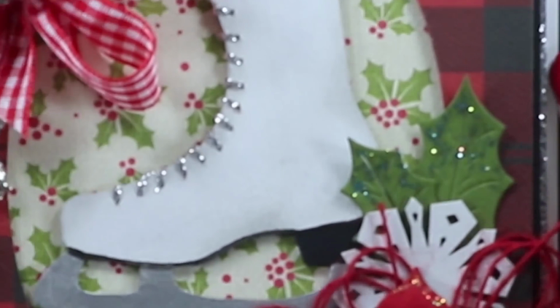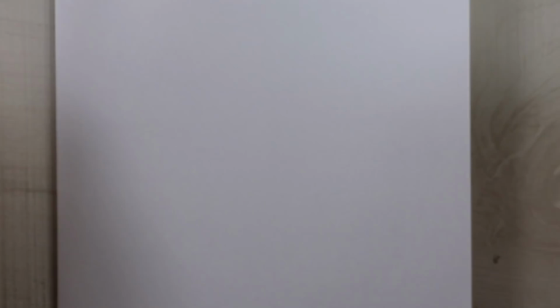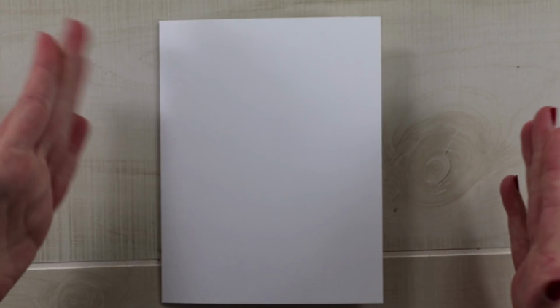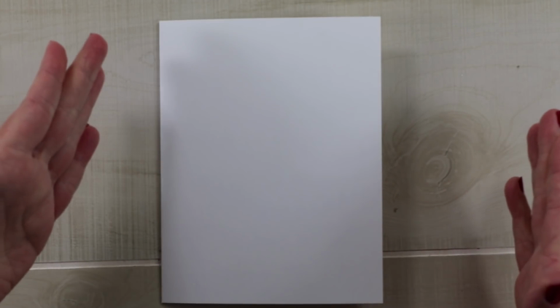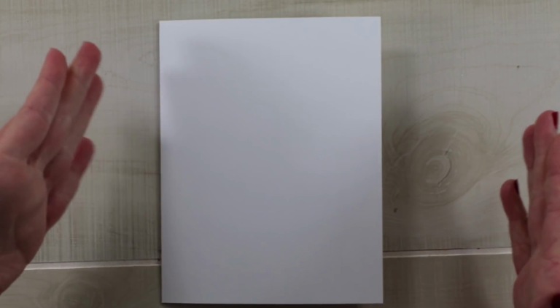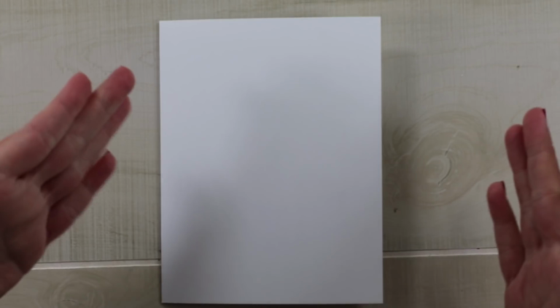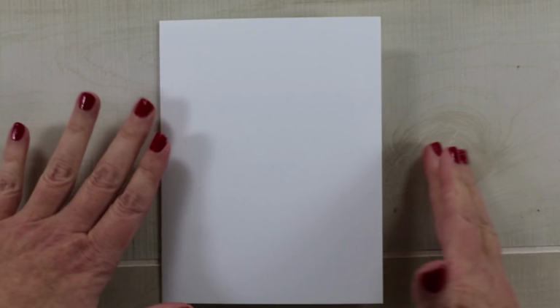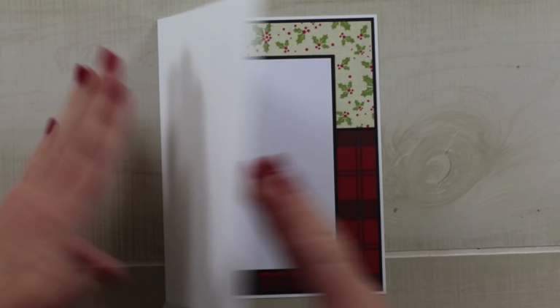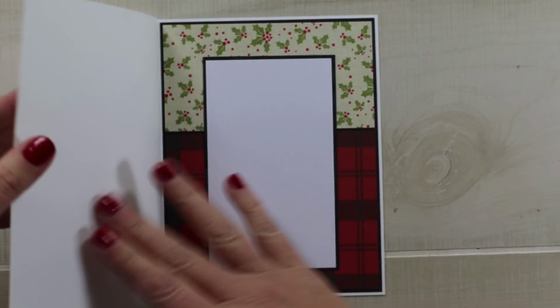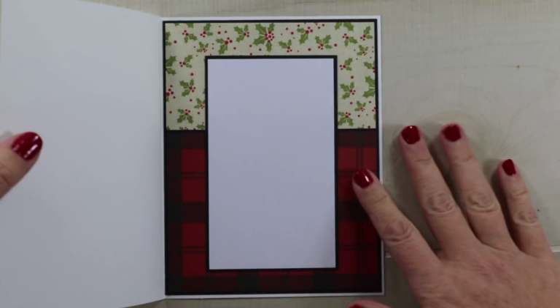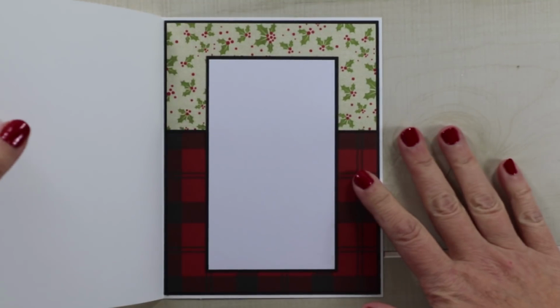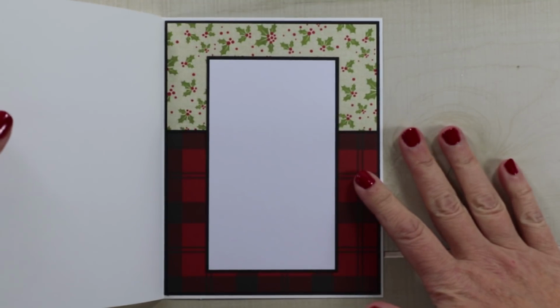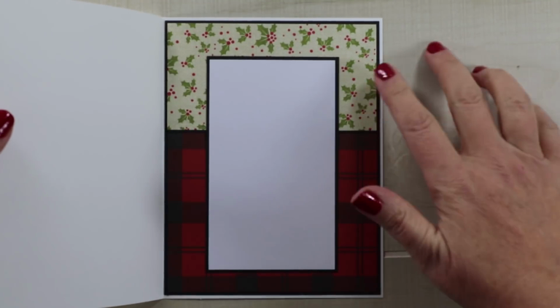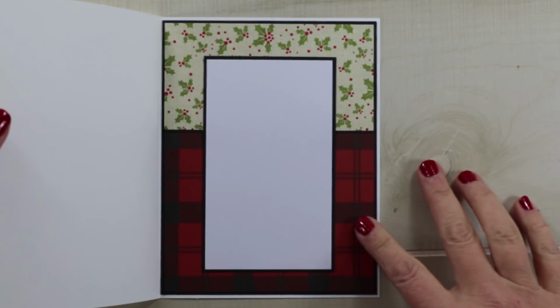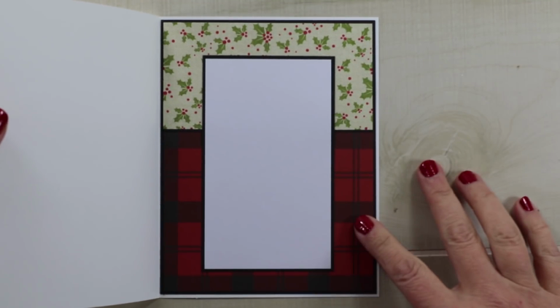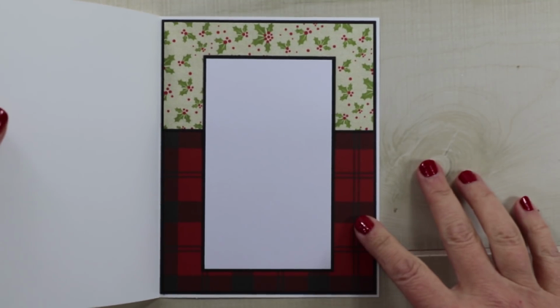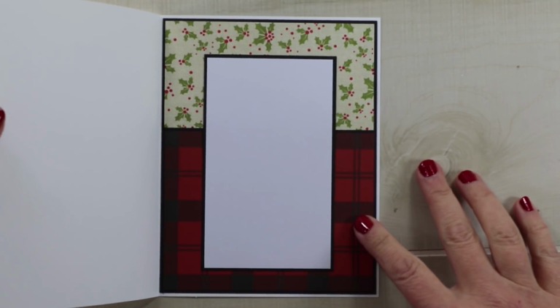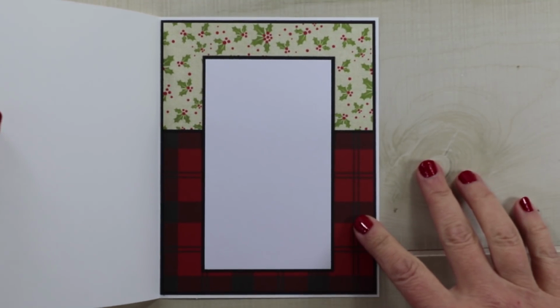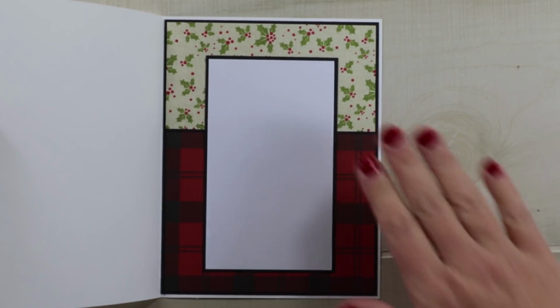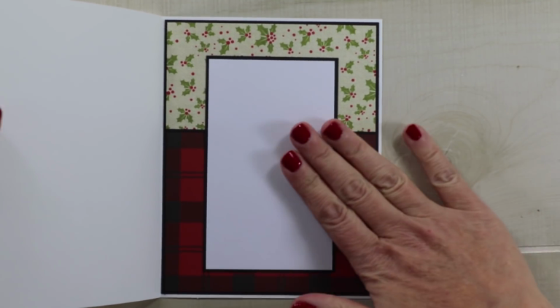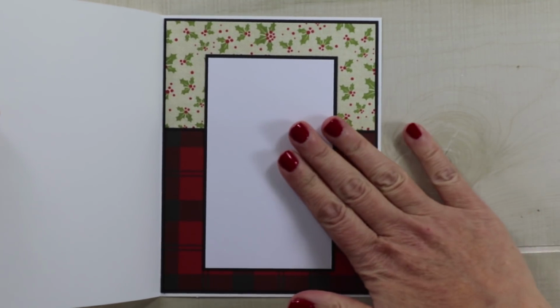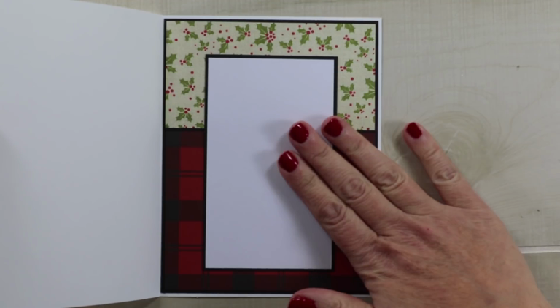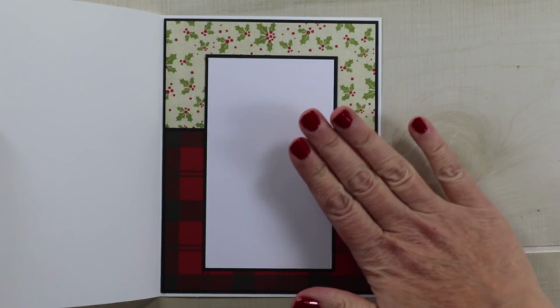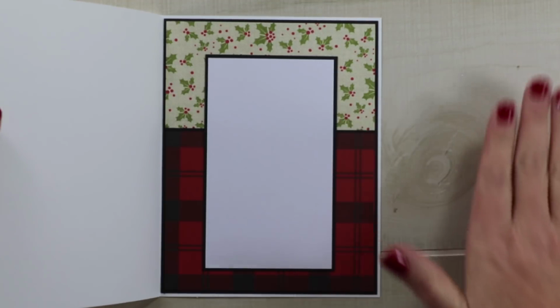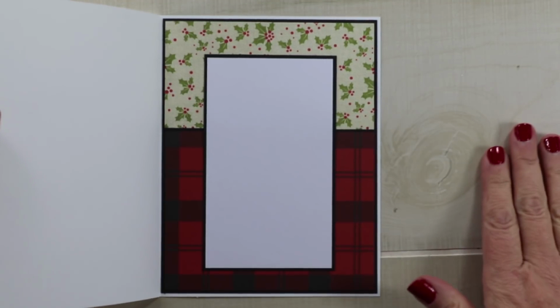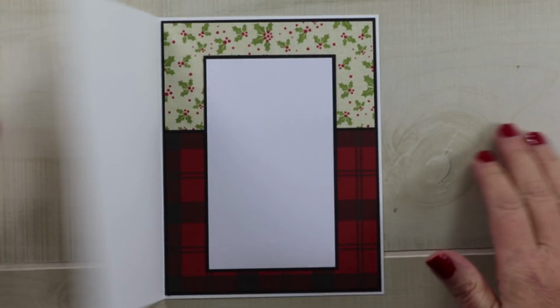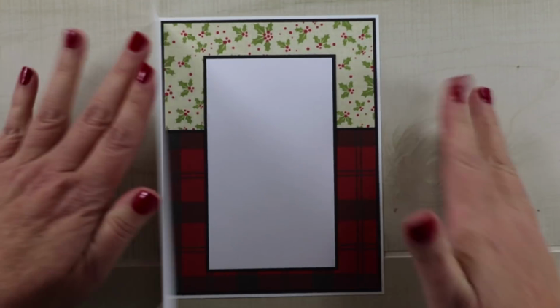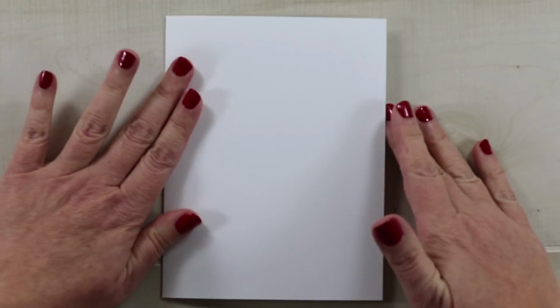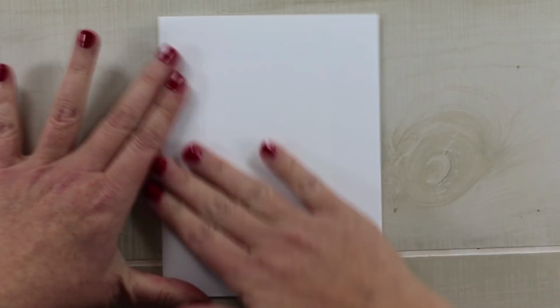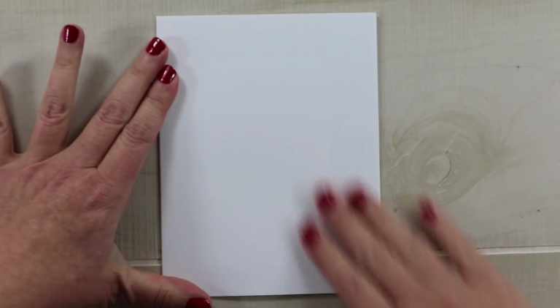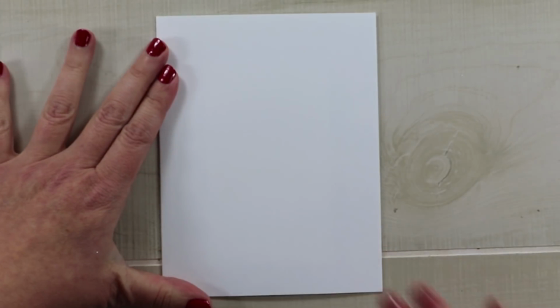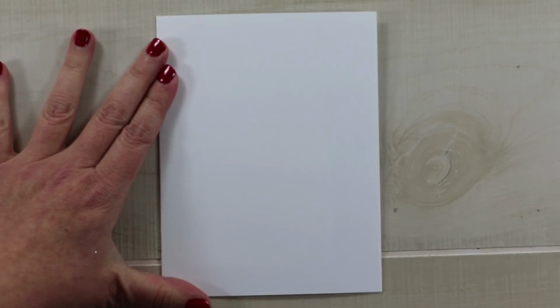This is a standard size card base I'm starting with. I finished the inside with papers that coordinate with the cover and left a small section for a sentiment to be added. So now we can begin to work on the front.